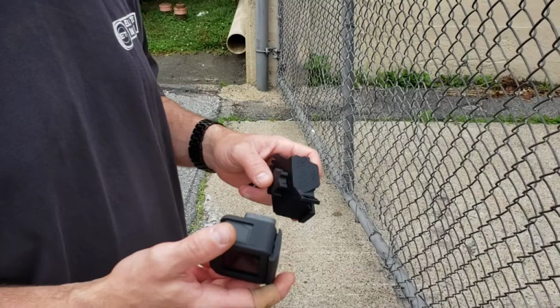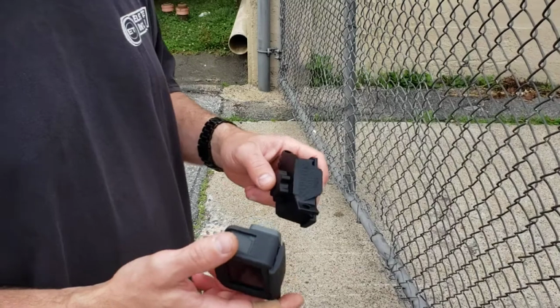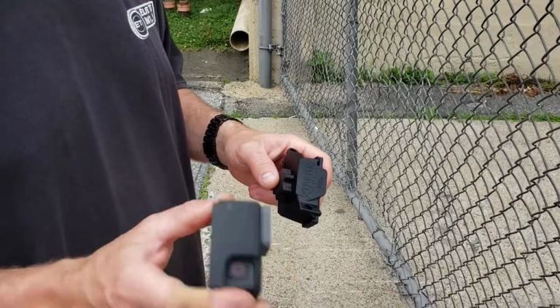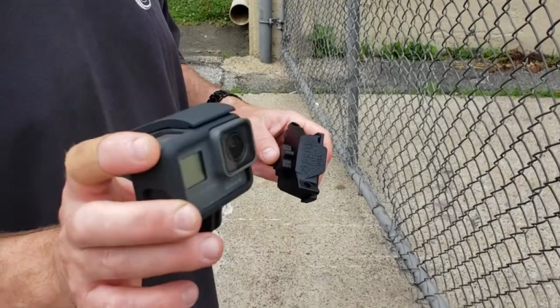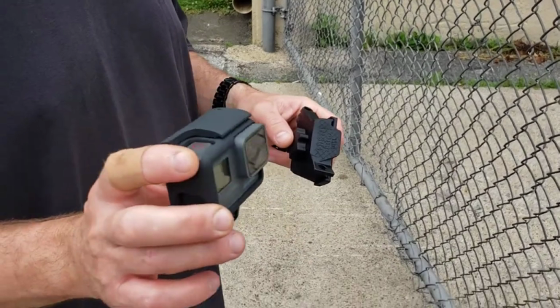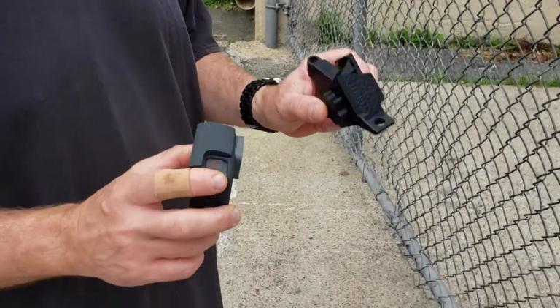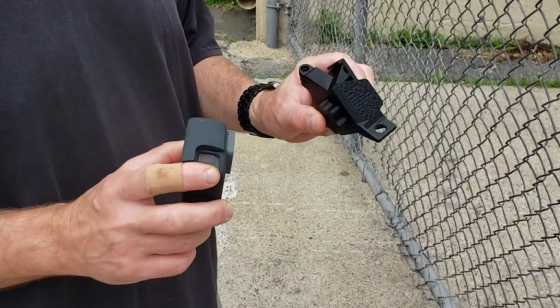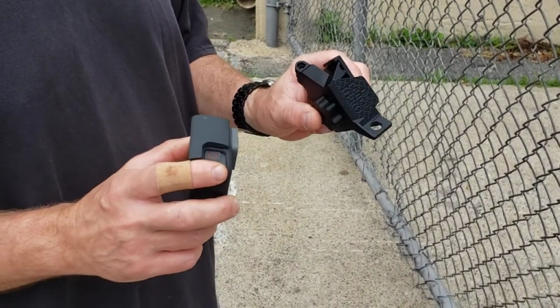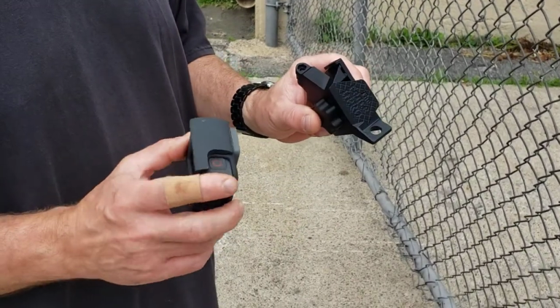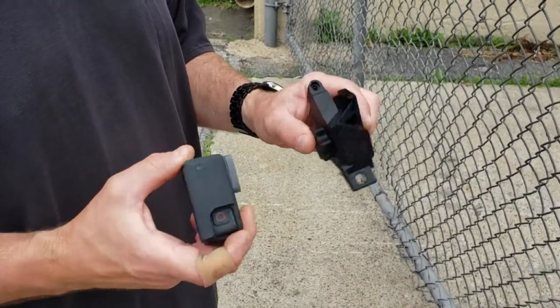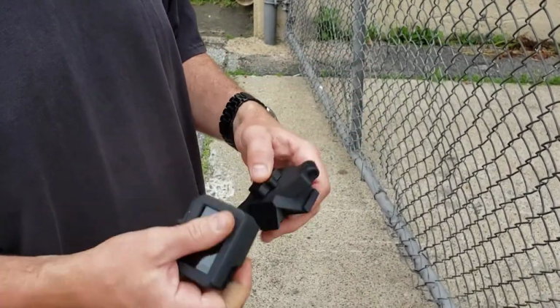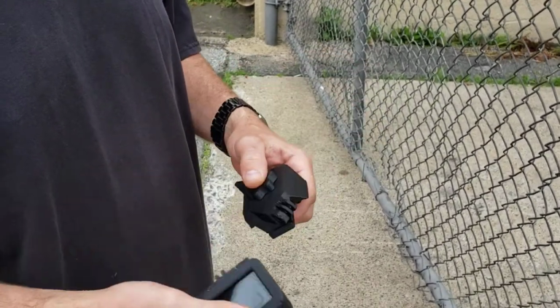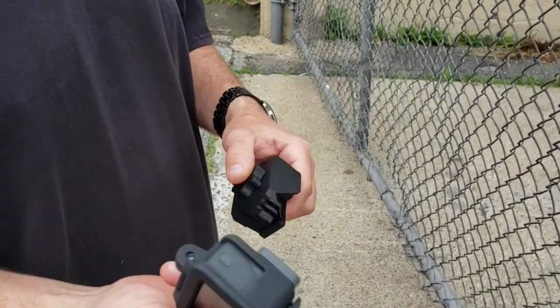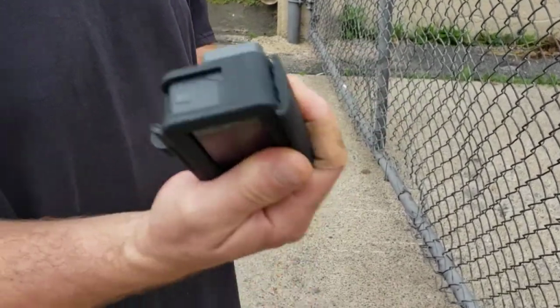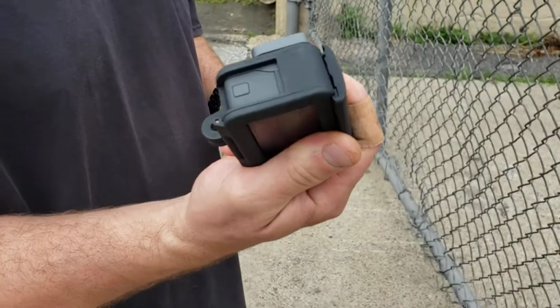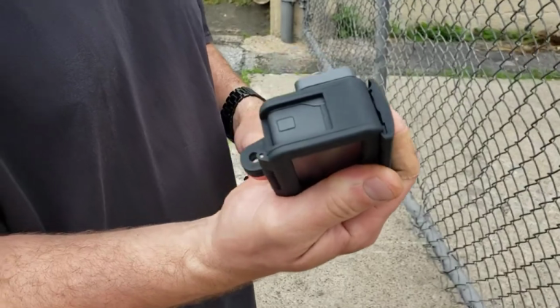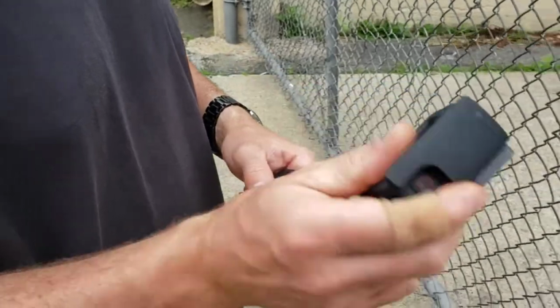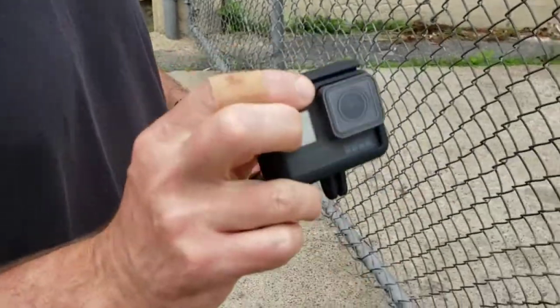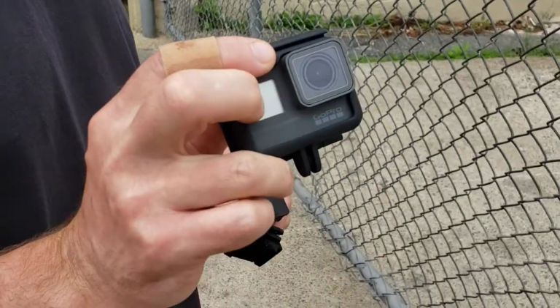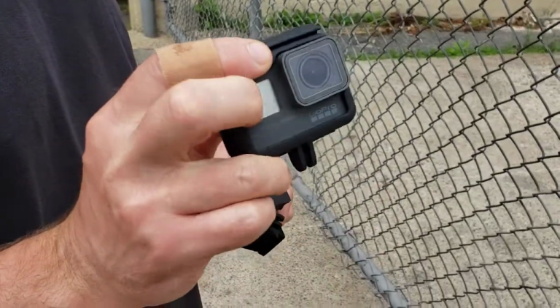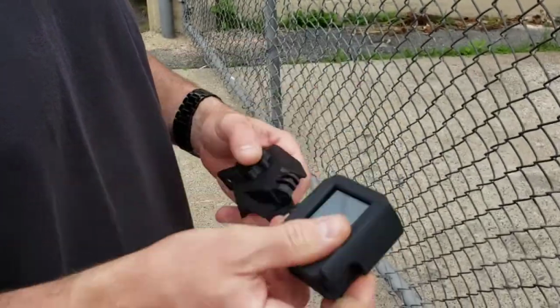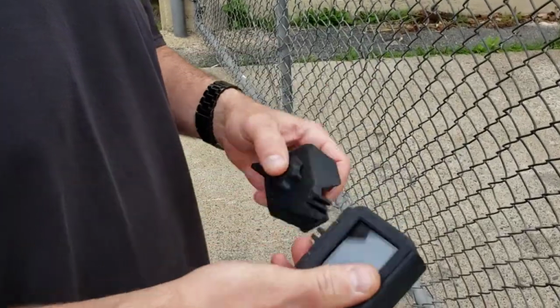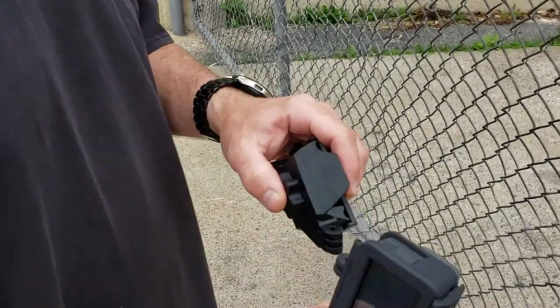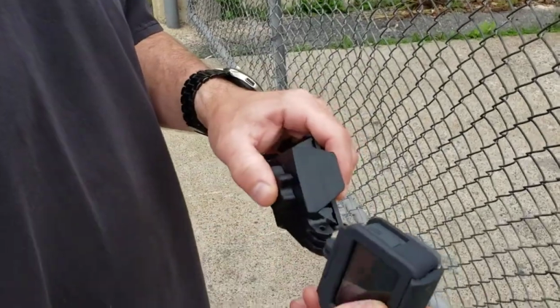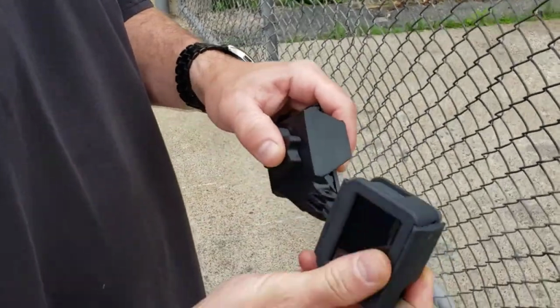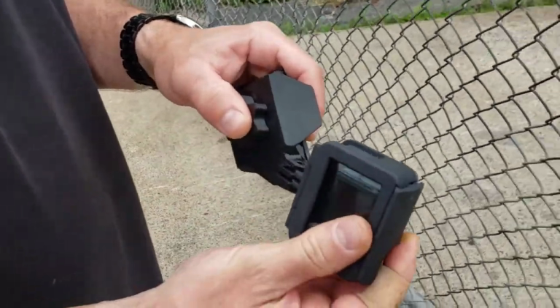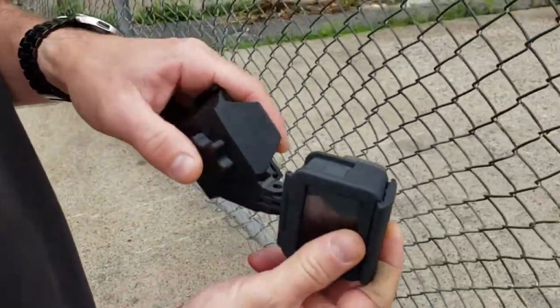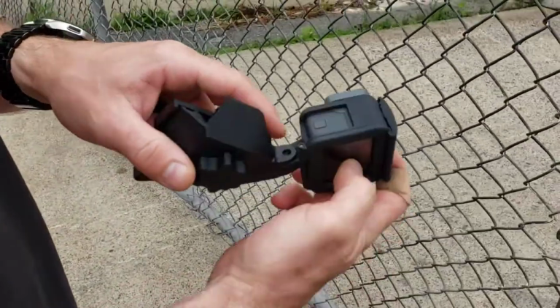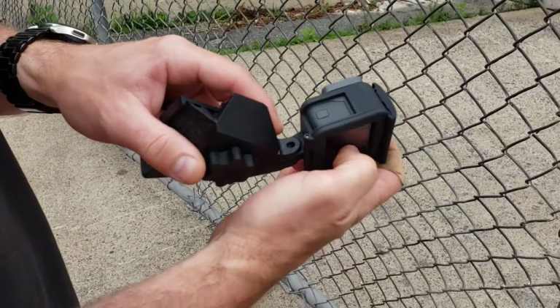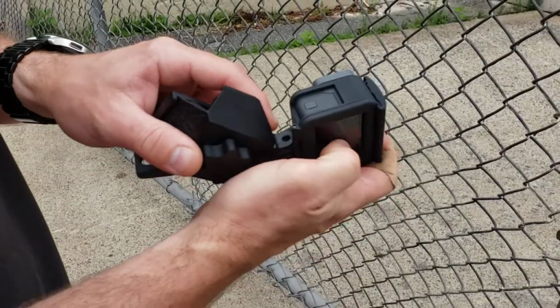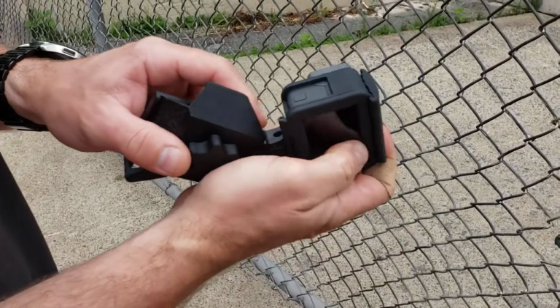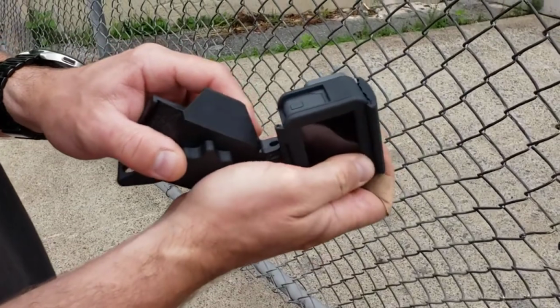To install your GoPro into the GoPro Fence Hero Lite, first install your GoPro into a GoPro case. Then insert it like that.